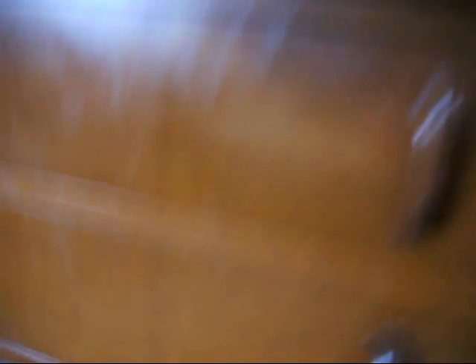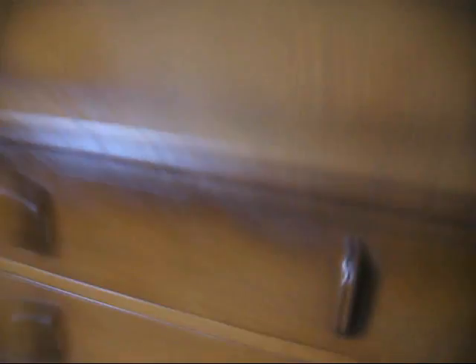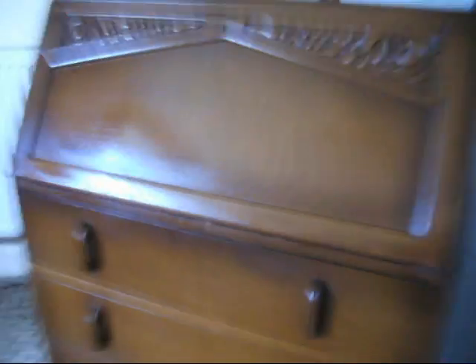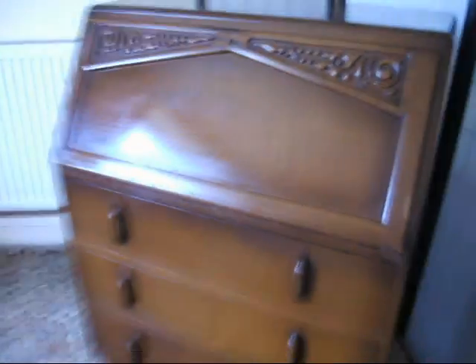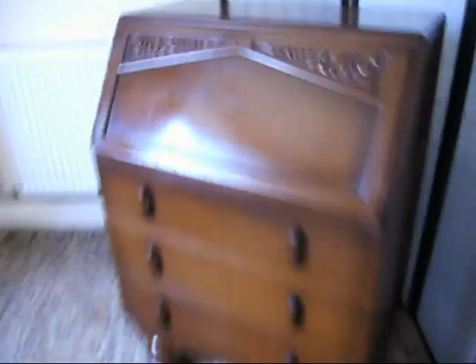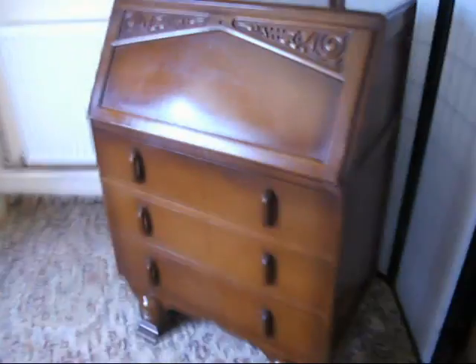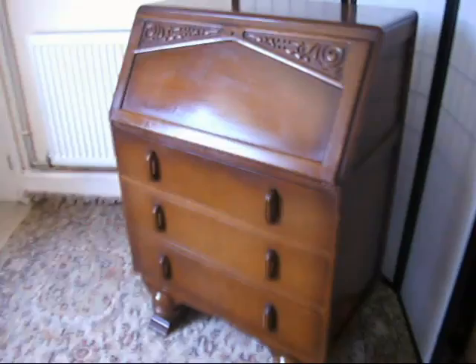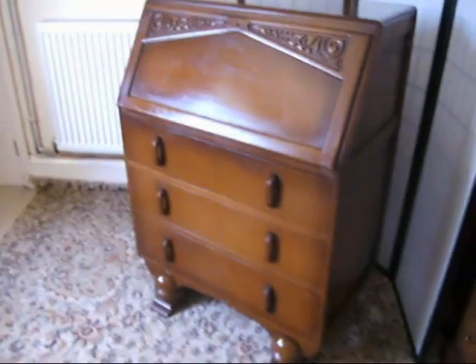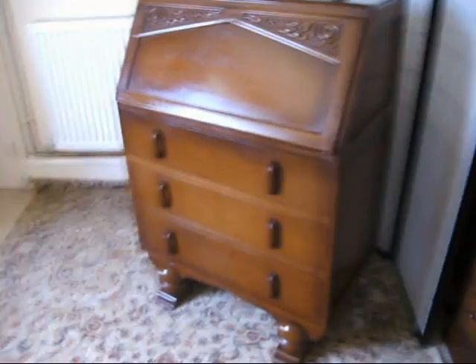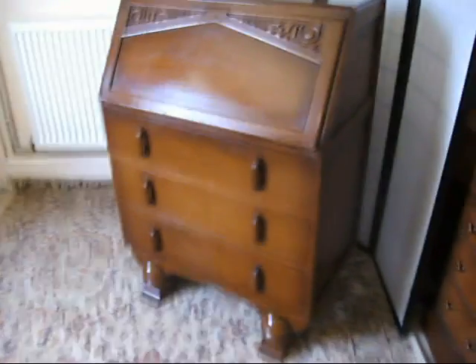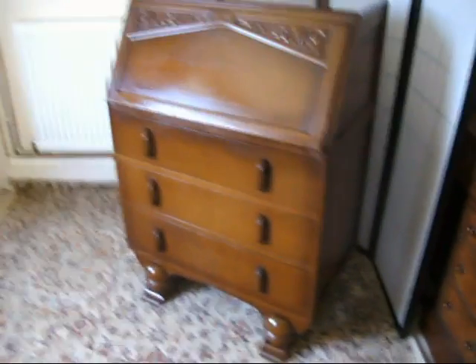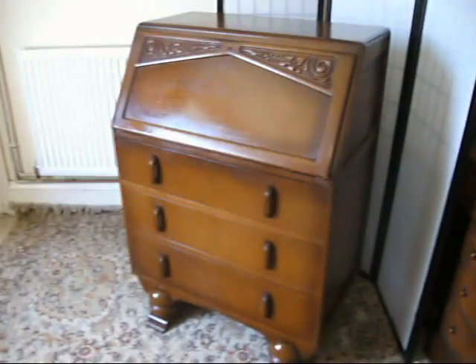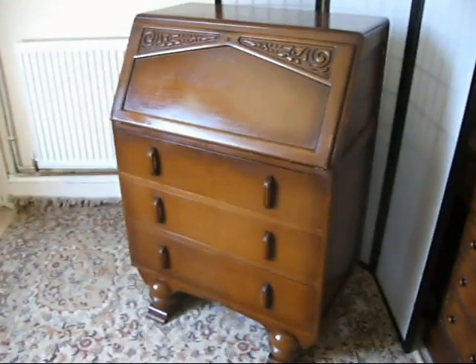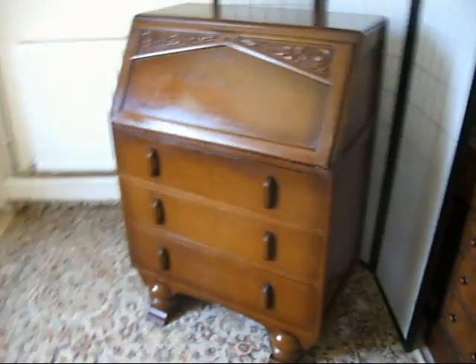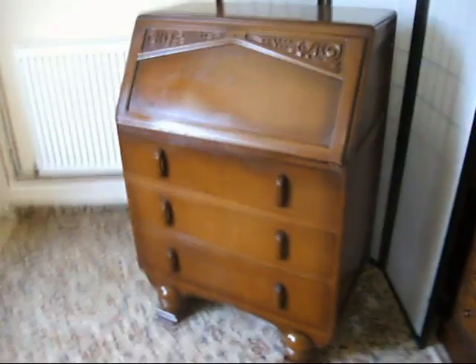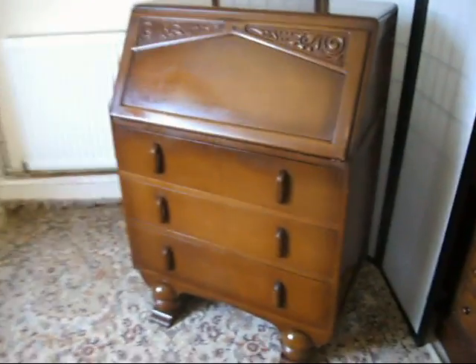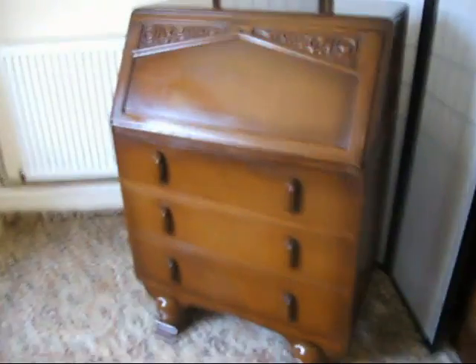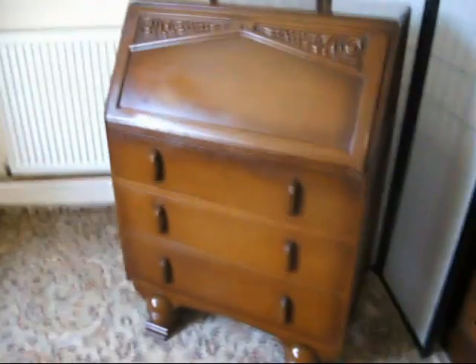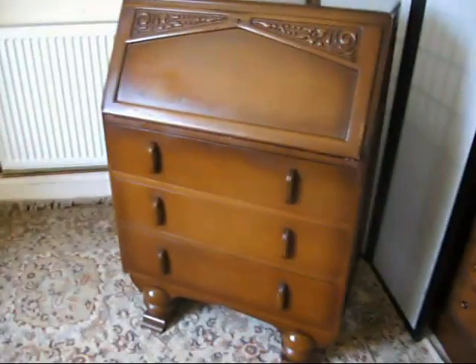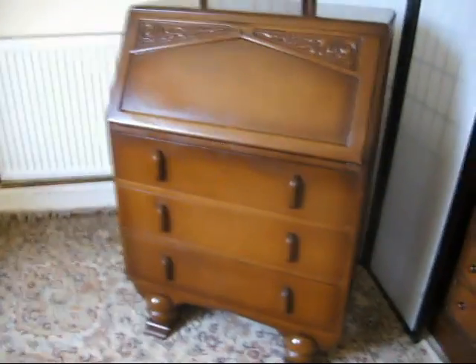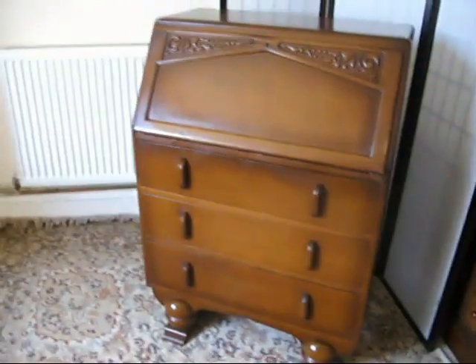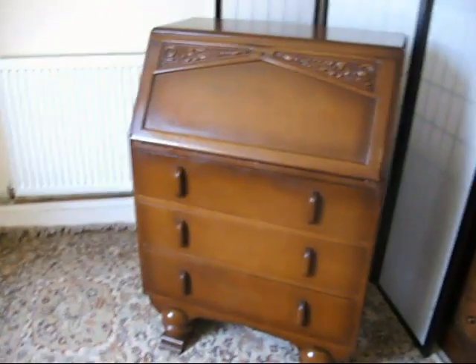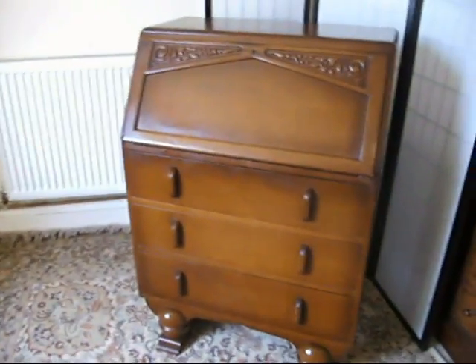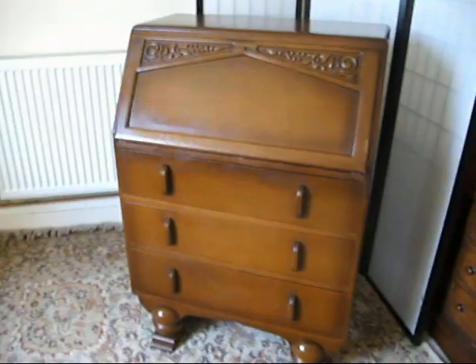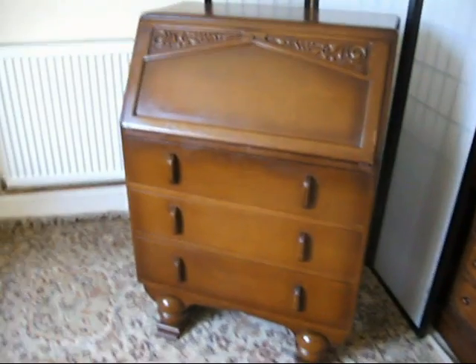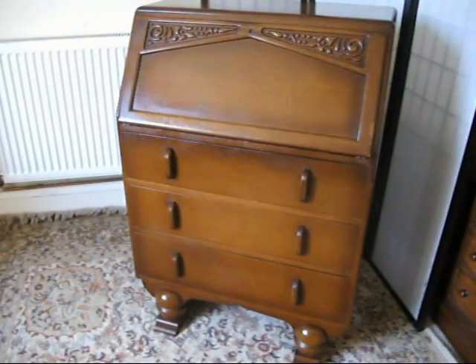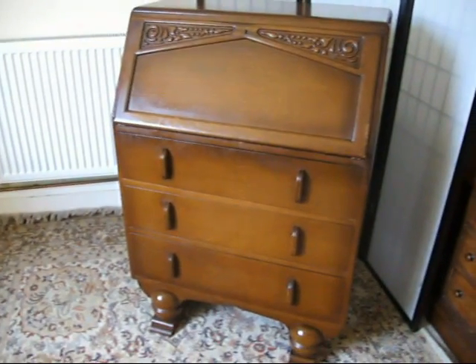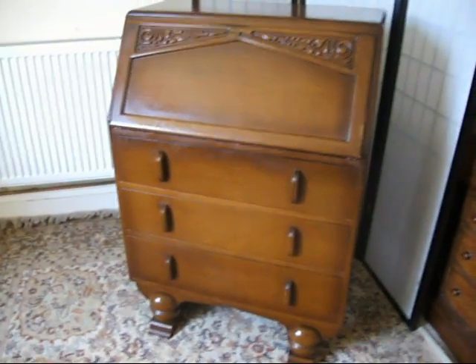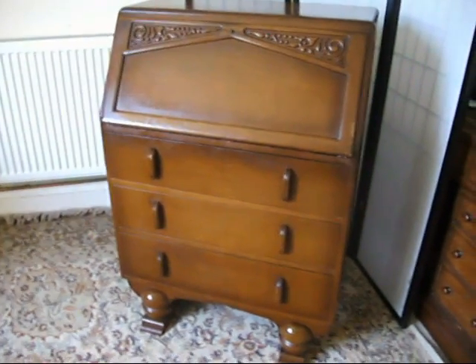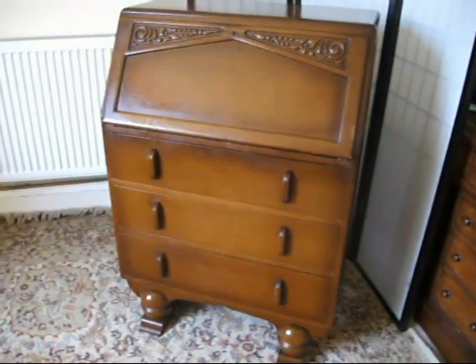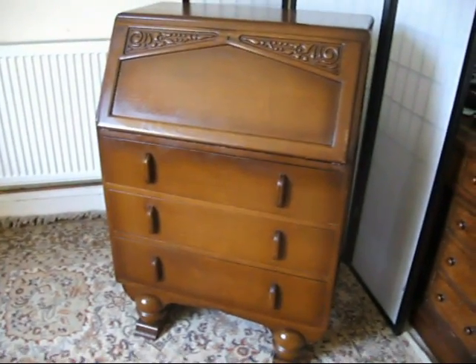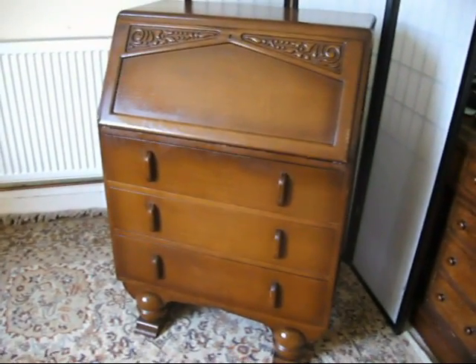It's a beautiful bureau and a bargain bite. Well, most of our stuff sells for the opening bid. So if you're thinking you want to get yourself a bargain, get a bid on before it's gone.